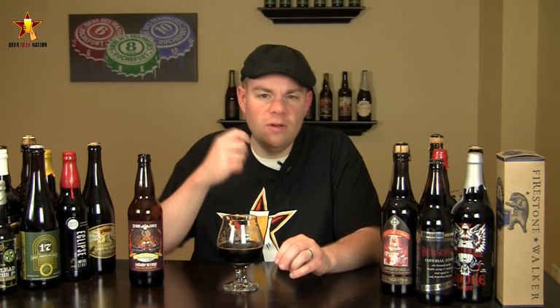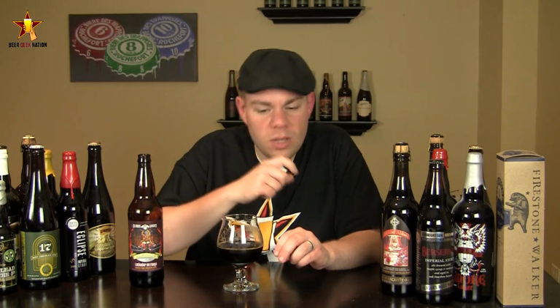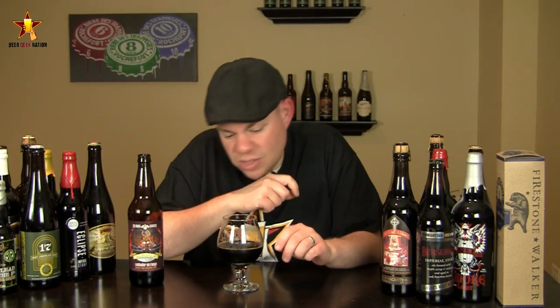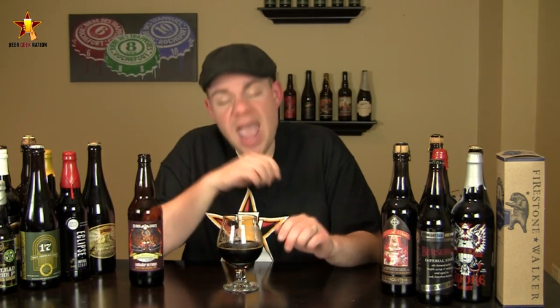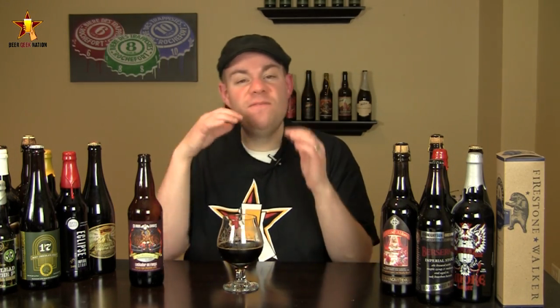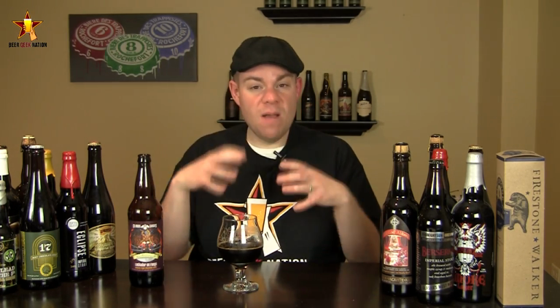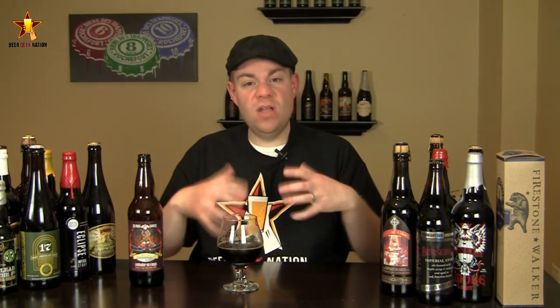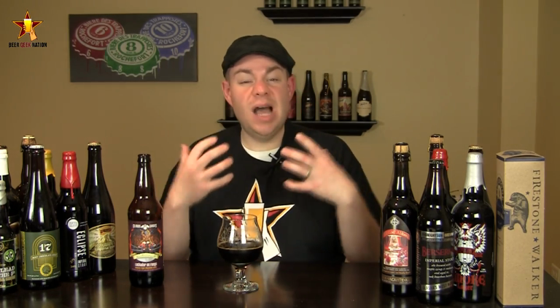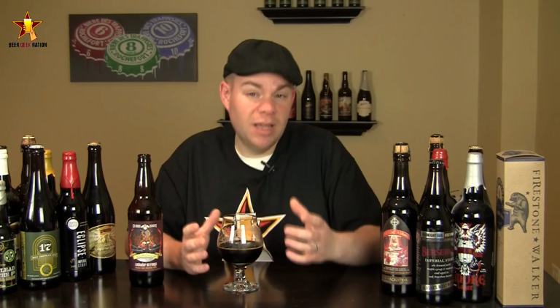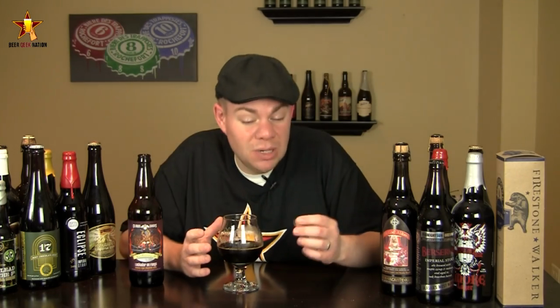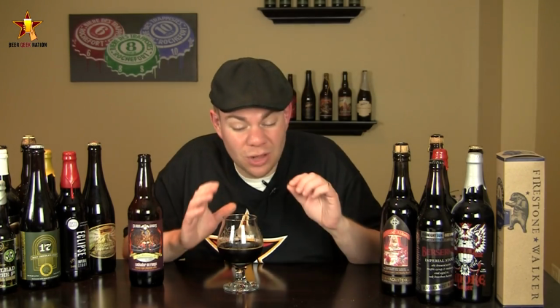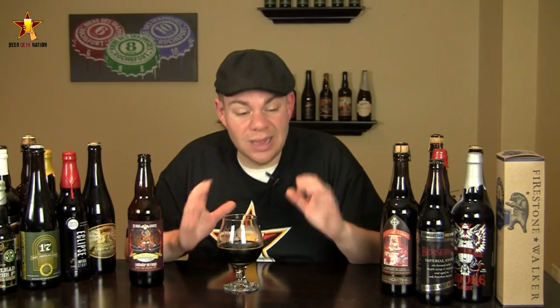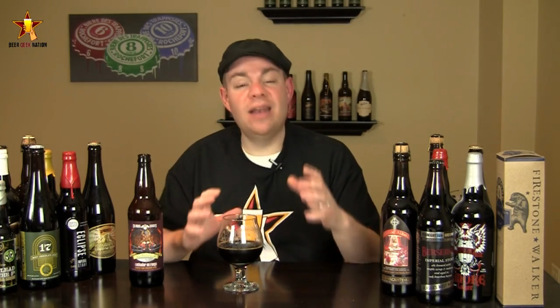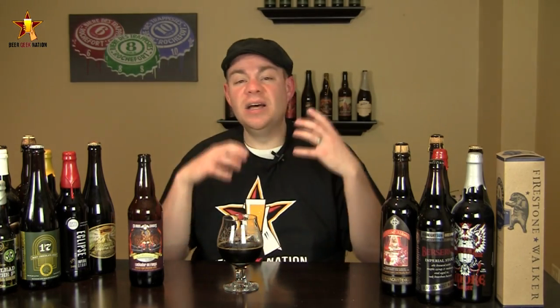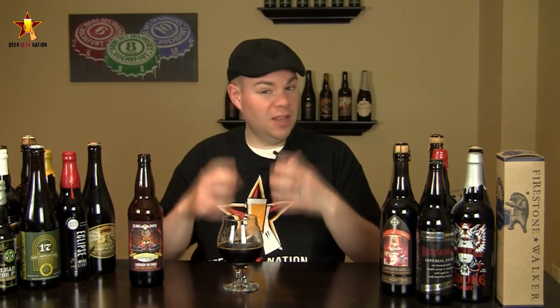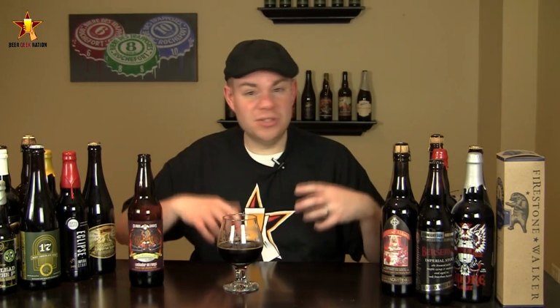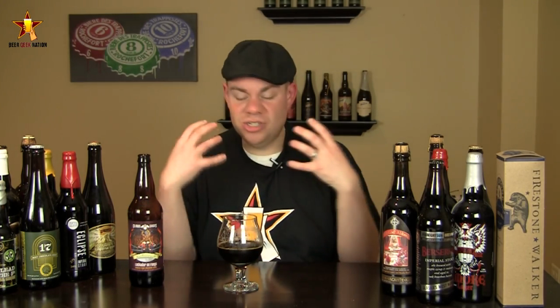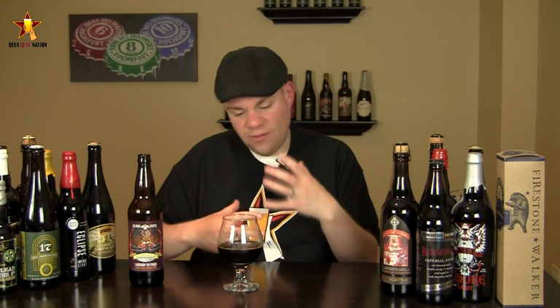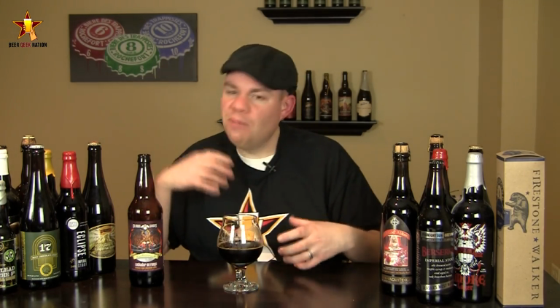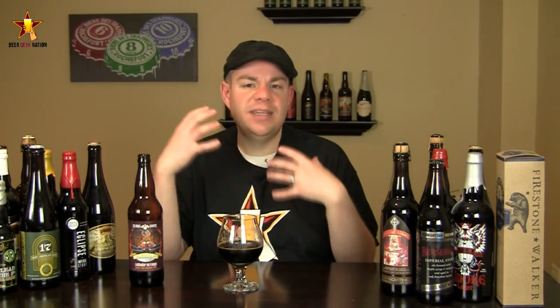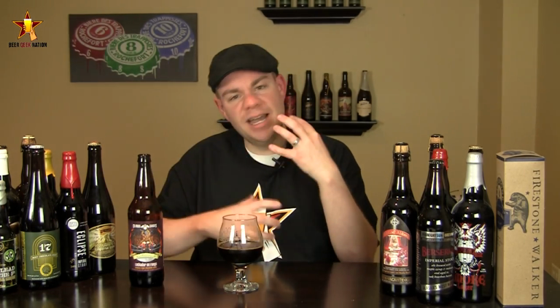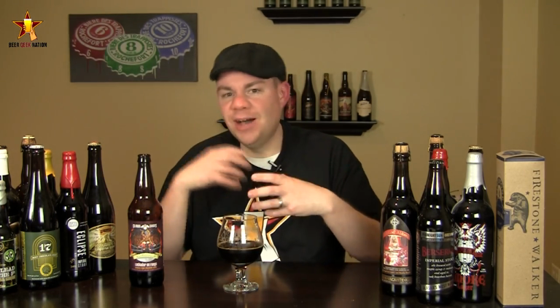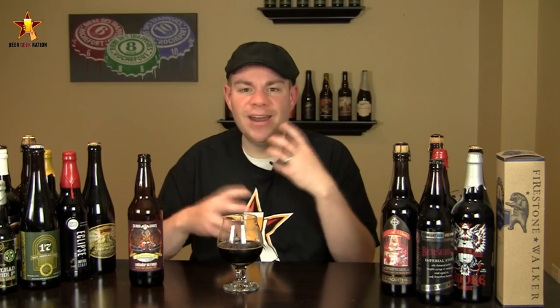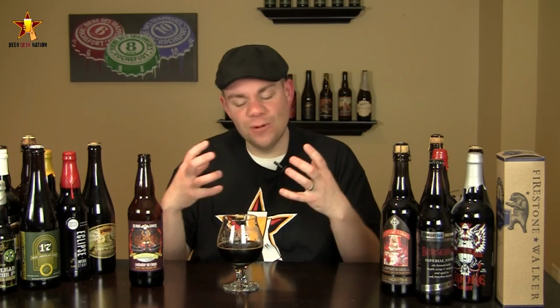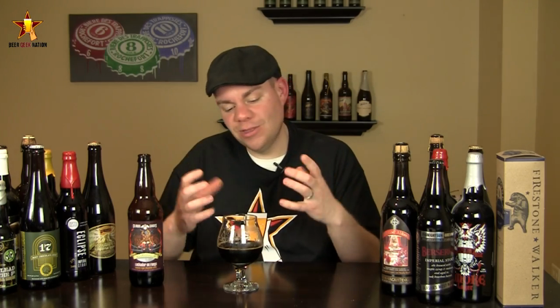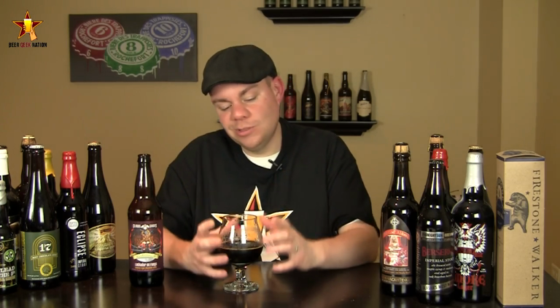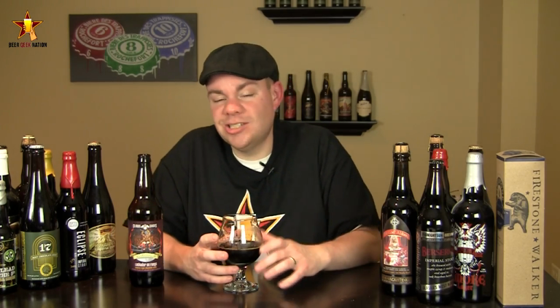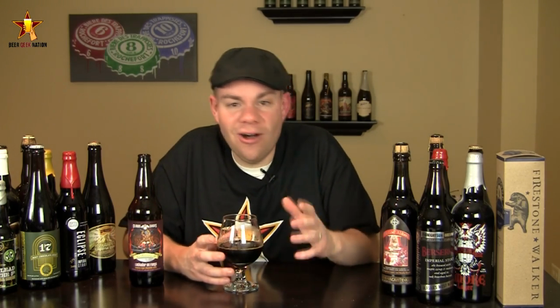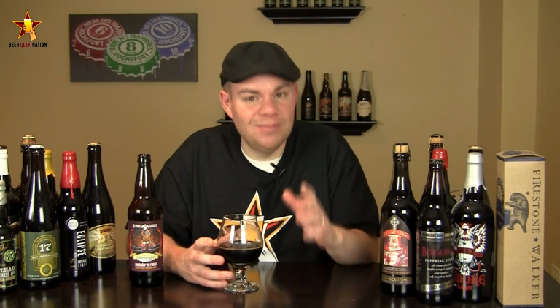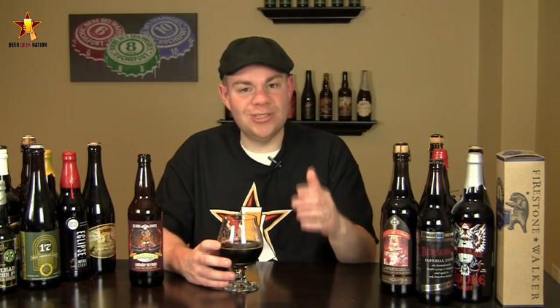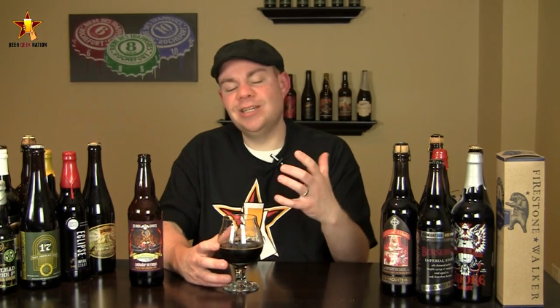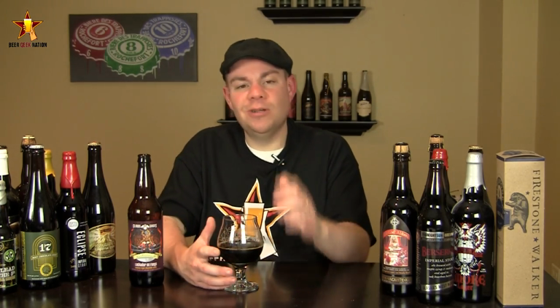Velvet mouthfeel to this one. Definitely getting some more chili in the aftertaste as well, and a little bit of oakiness. A very, very complex beer with a lot of flavors that are just developing and coming out of the woodwork. Just an awesome, awesome tasting beer.